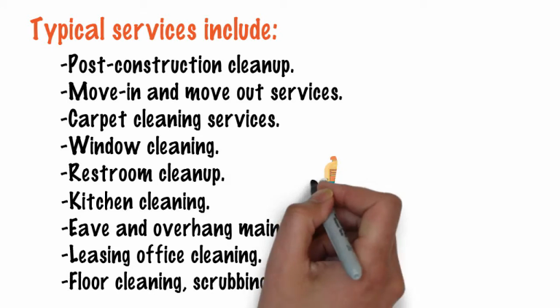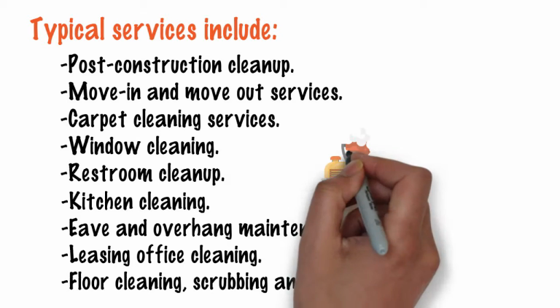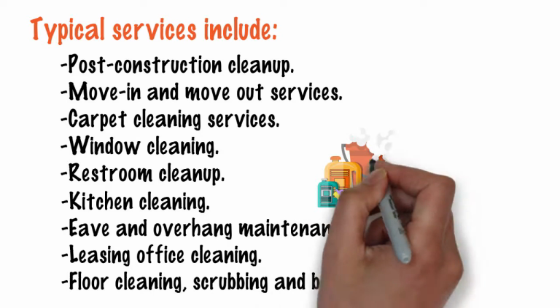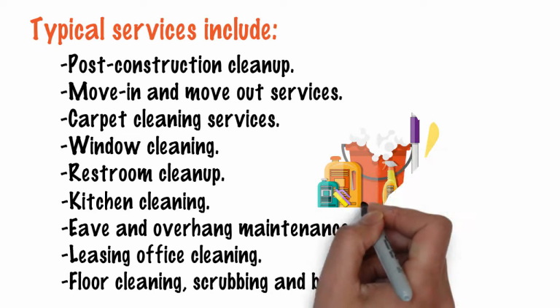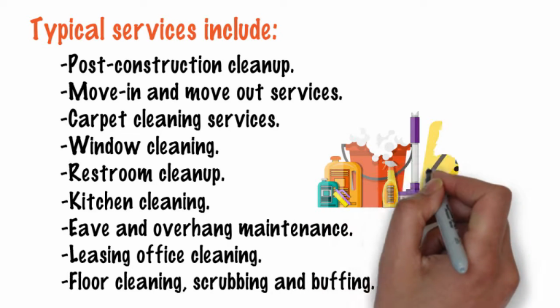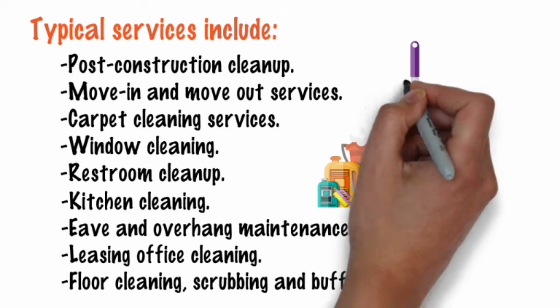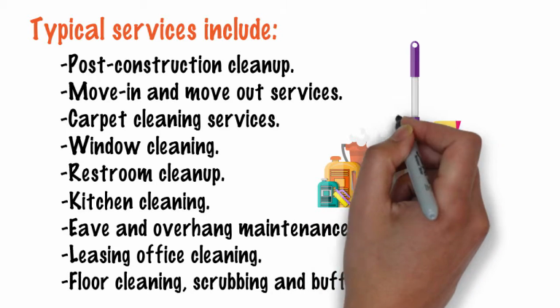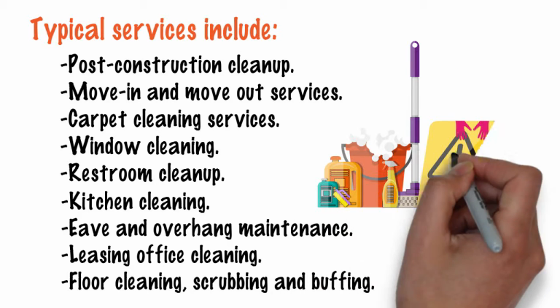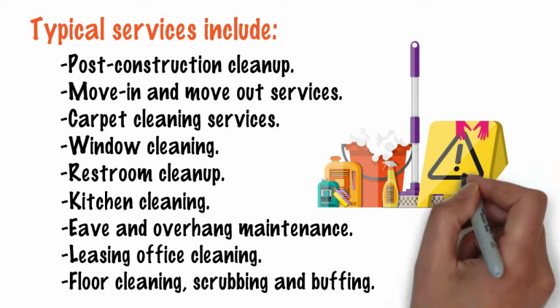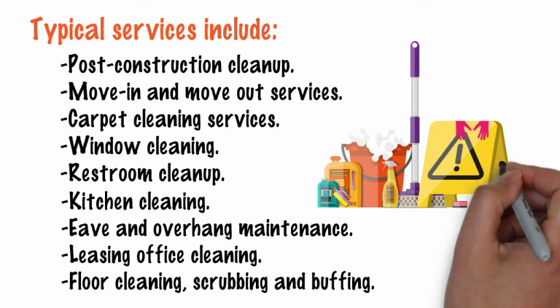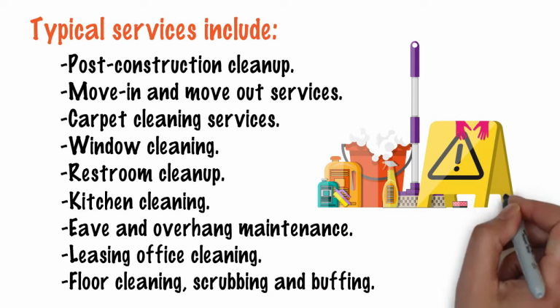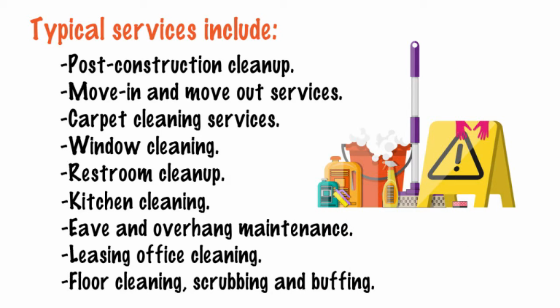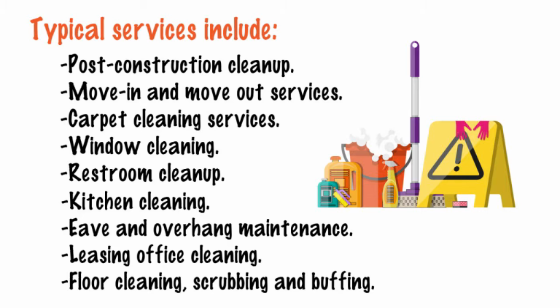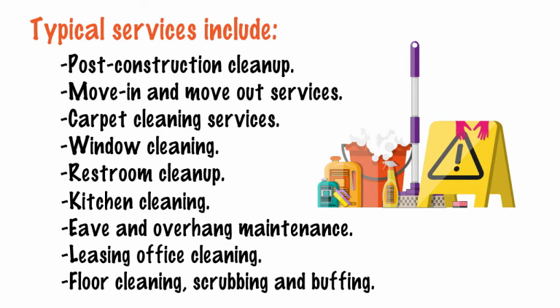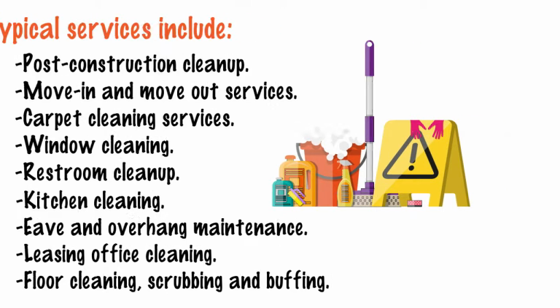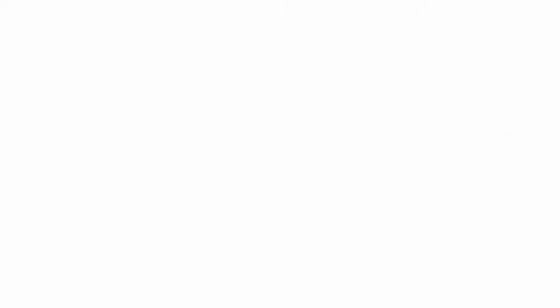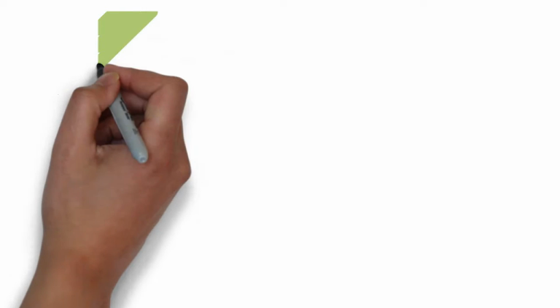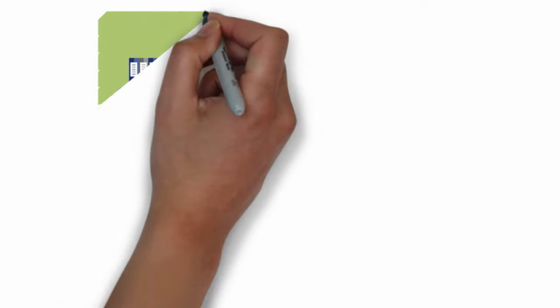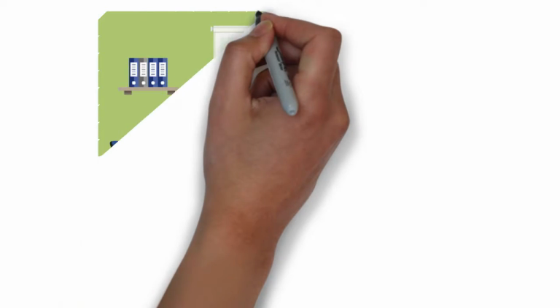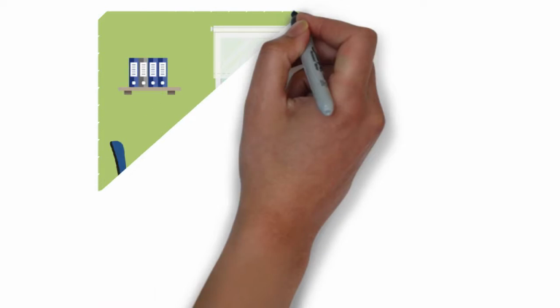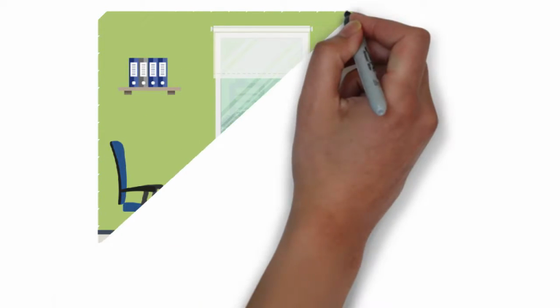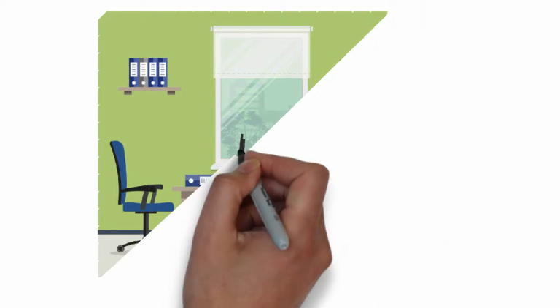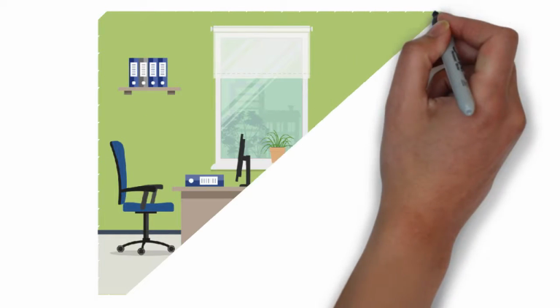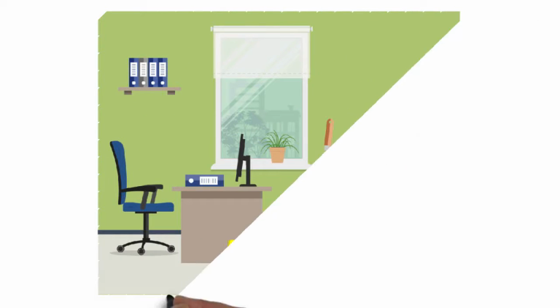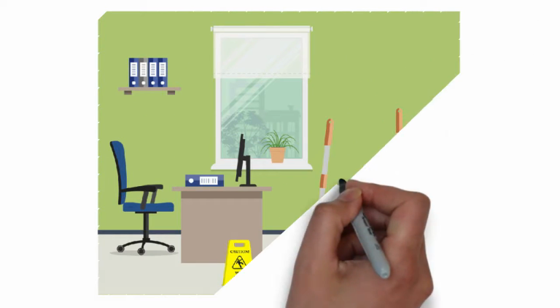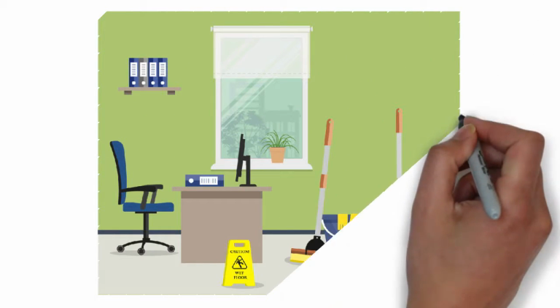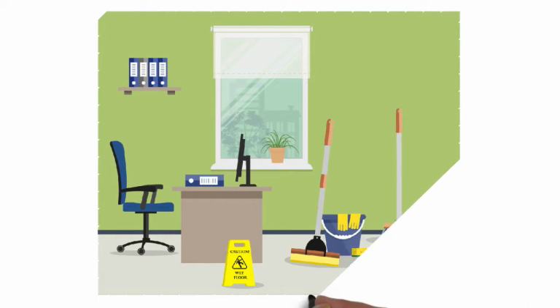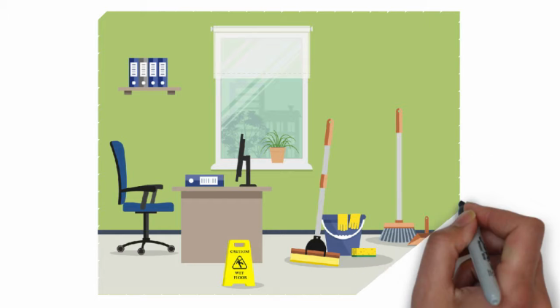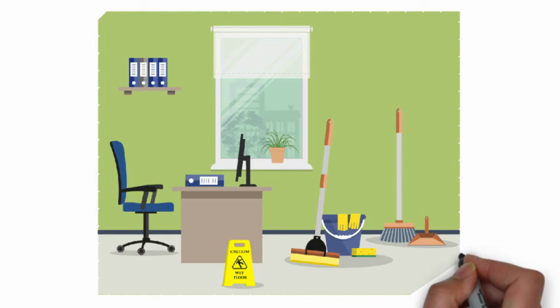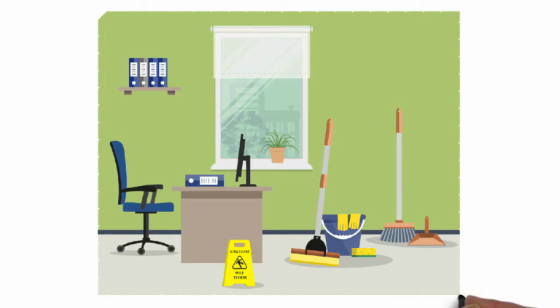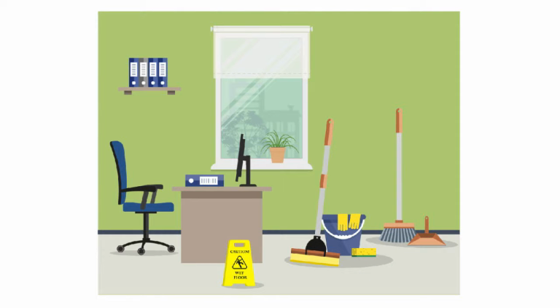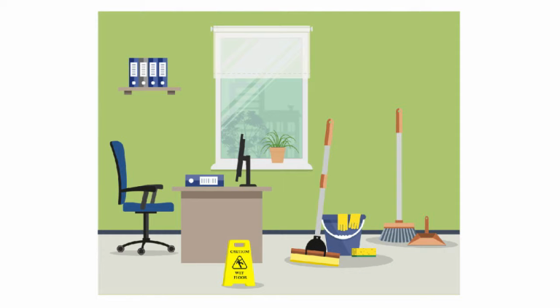The chemicals used in conventional cleaning or construction processes can have a direct effect on the amount of time a unit must remain vacant to ventilate, creating issues with fast turnaround times.